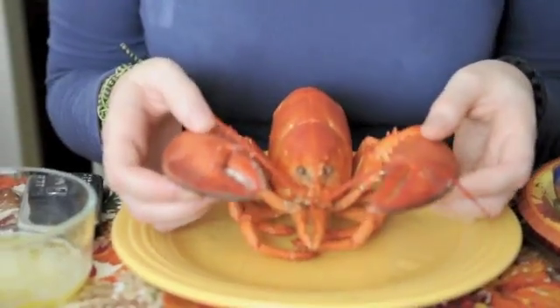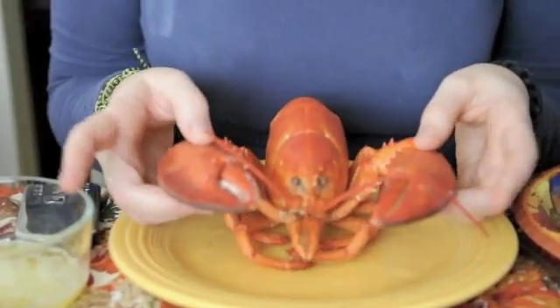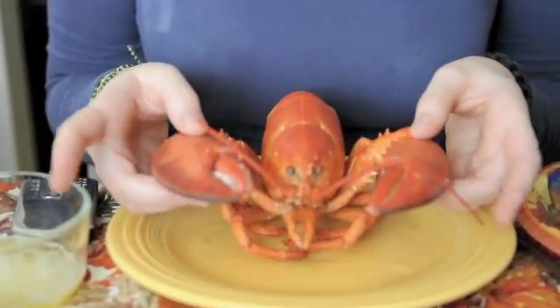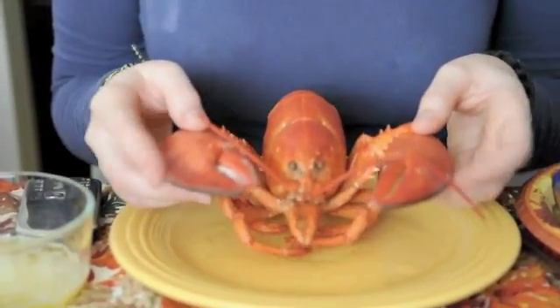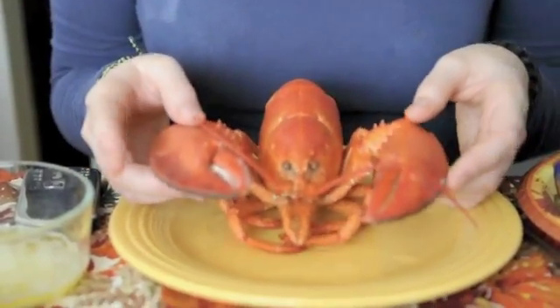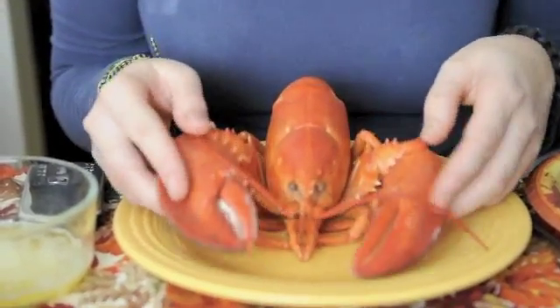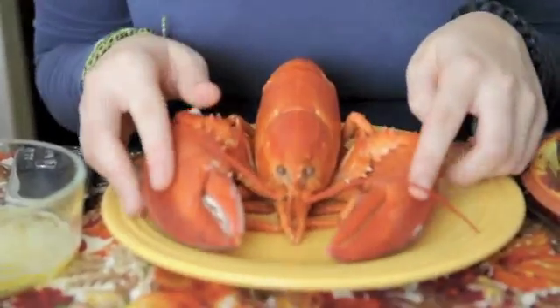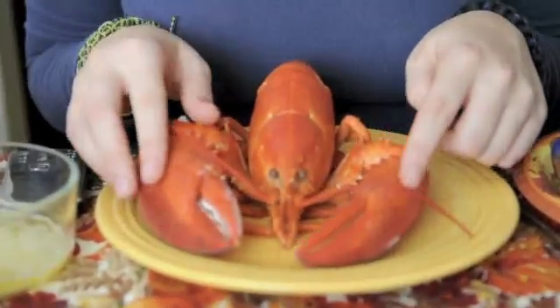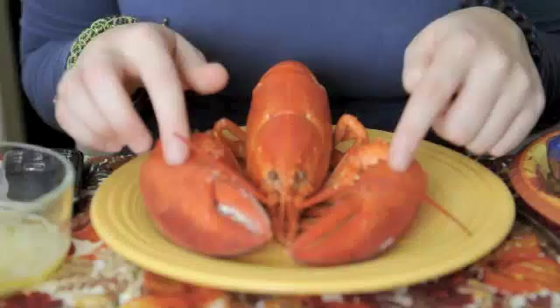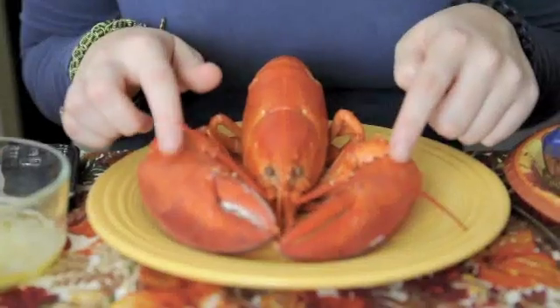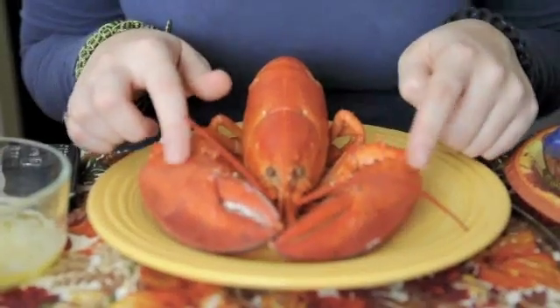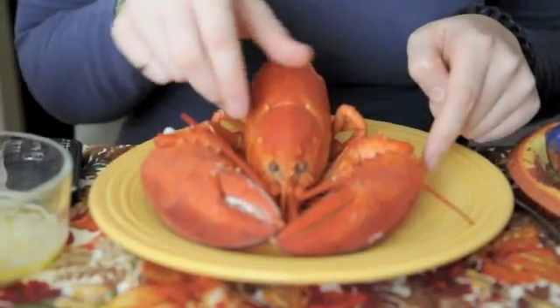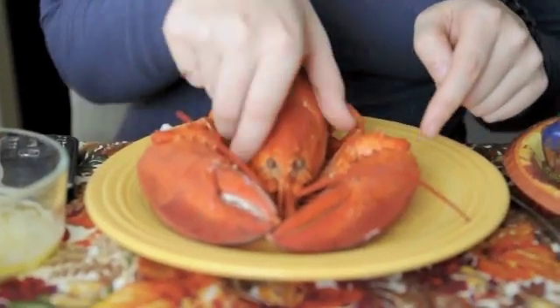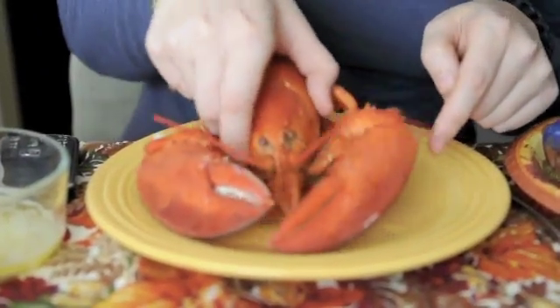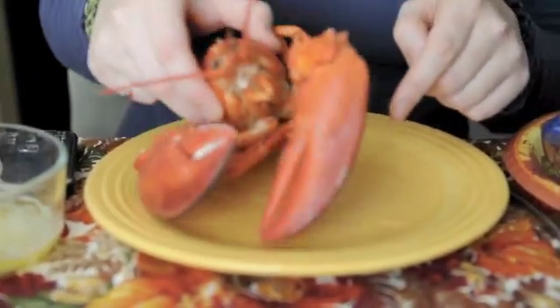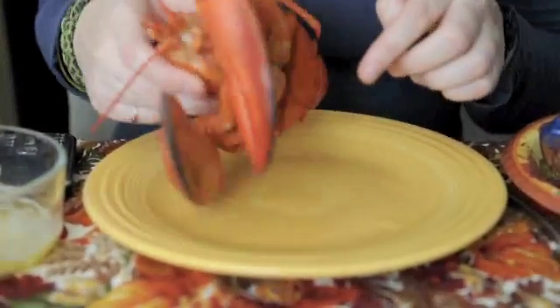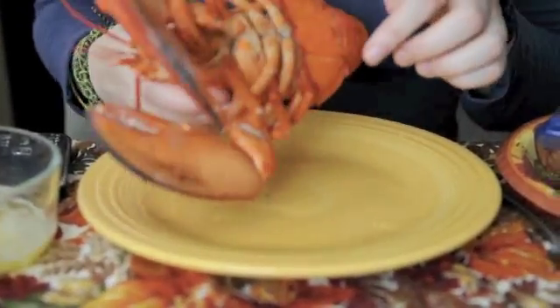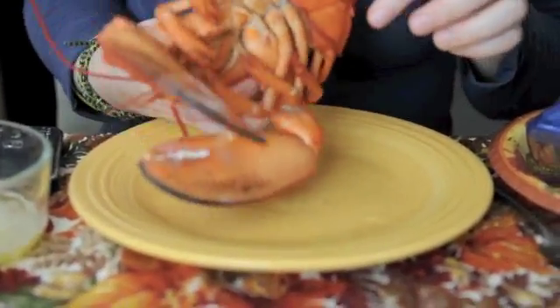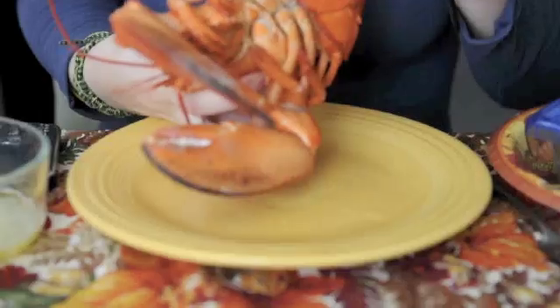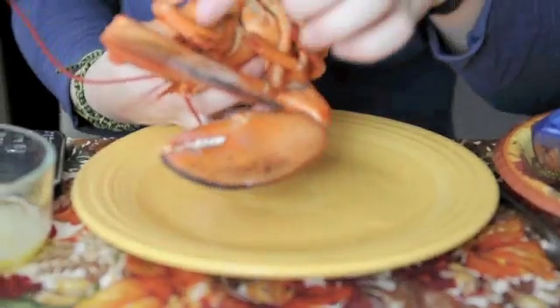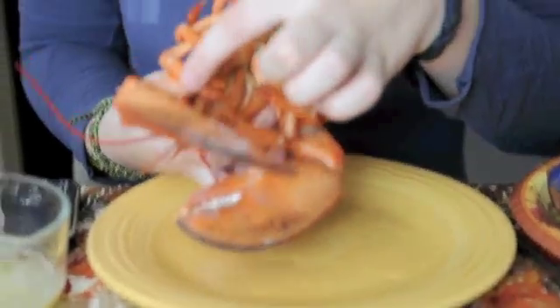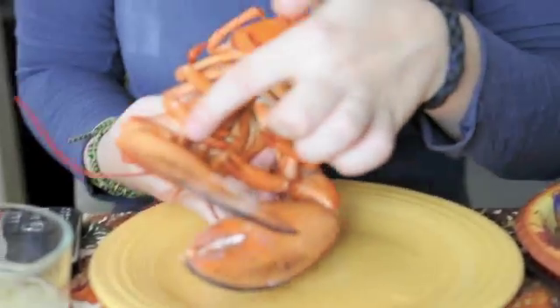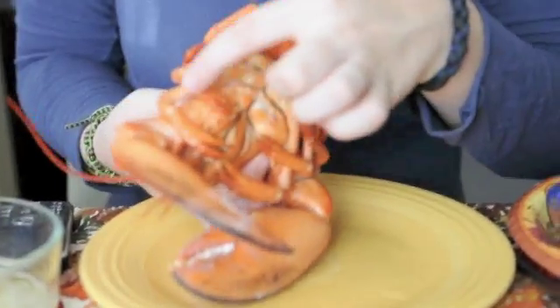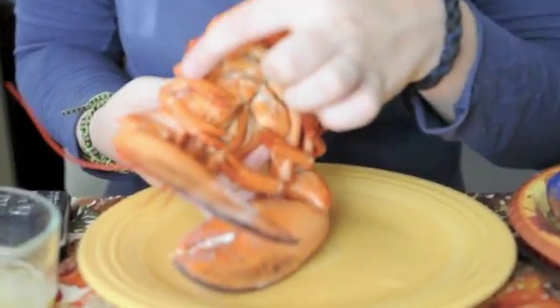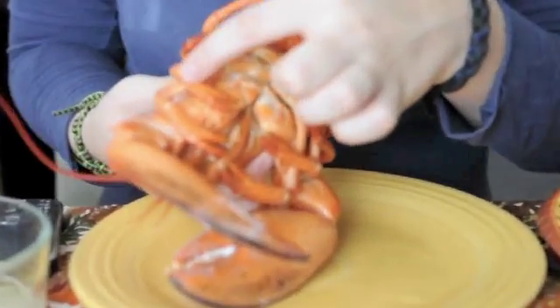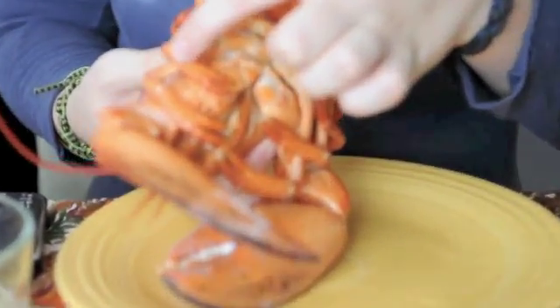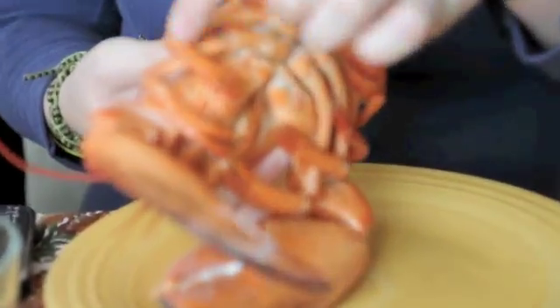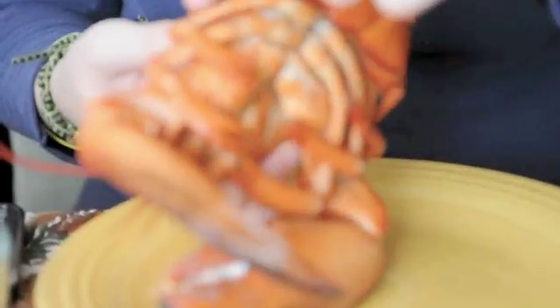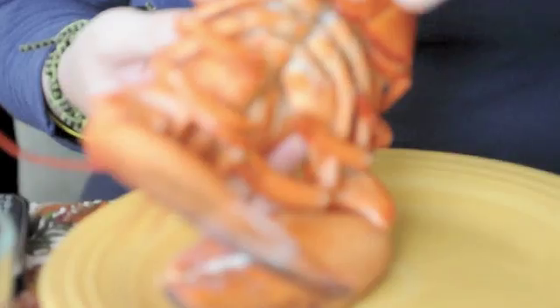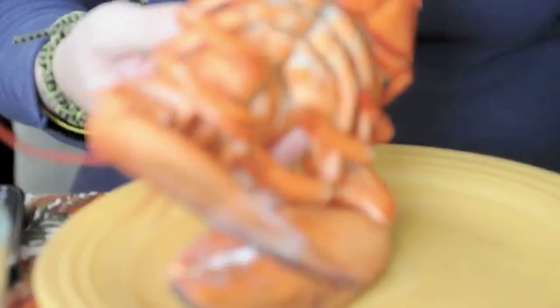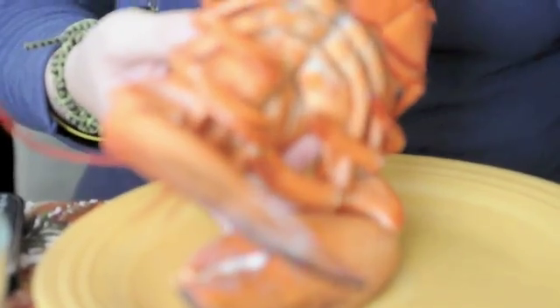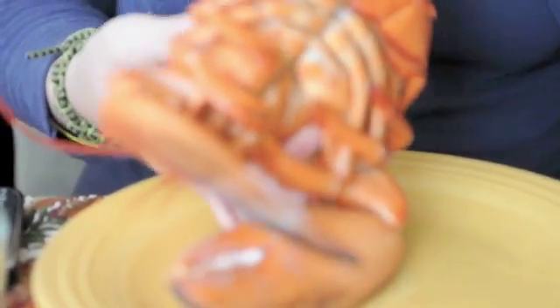These are his chelipeds, also called the first walking legs. Going down, you can see the second walking legs, third walking legs, fourth walking legs, and fifth walking legs.